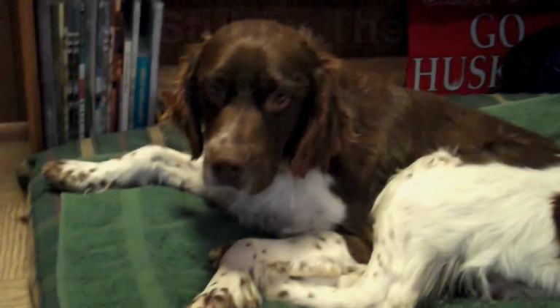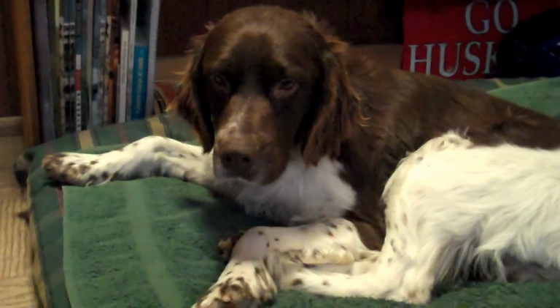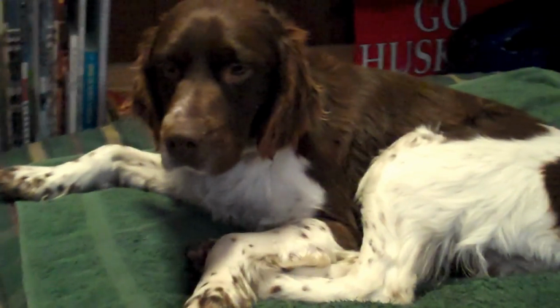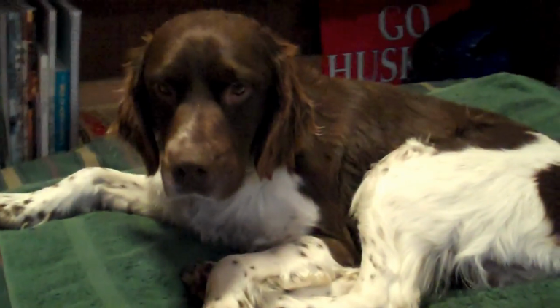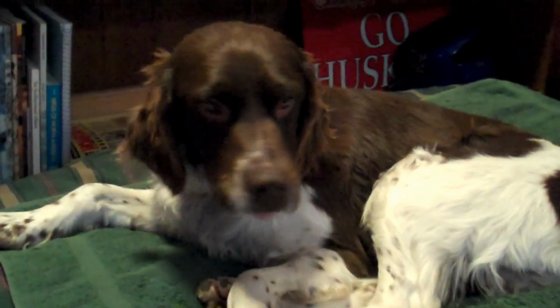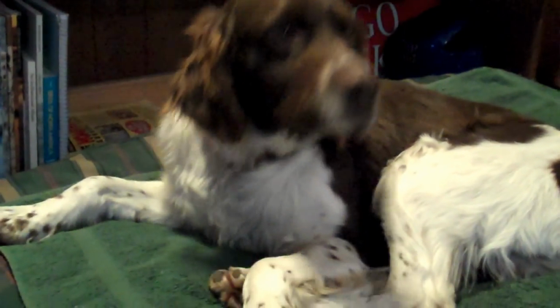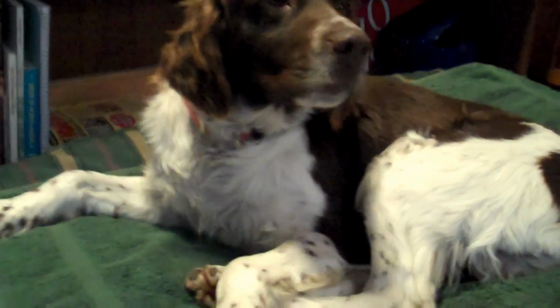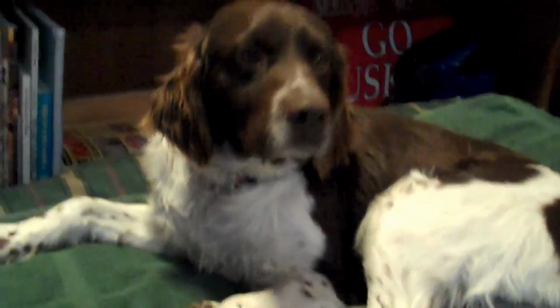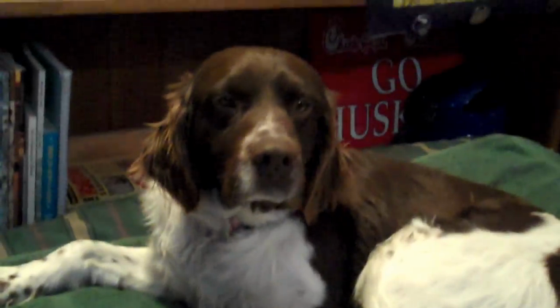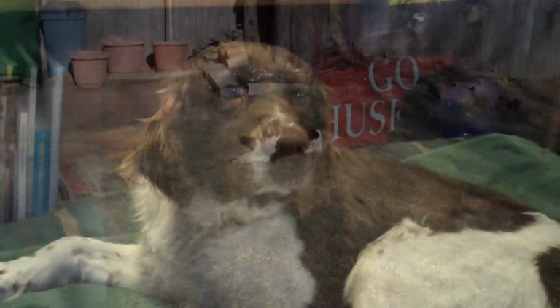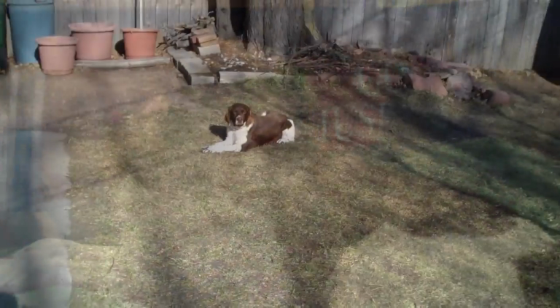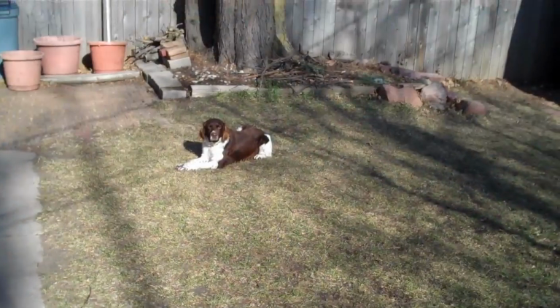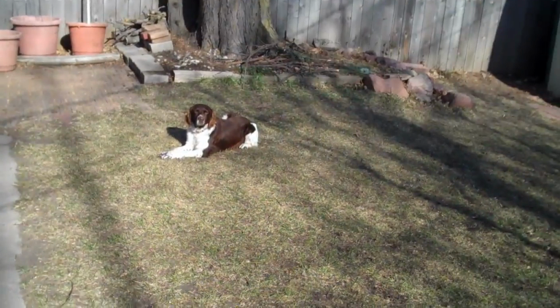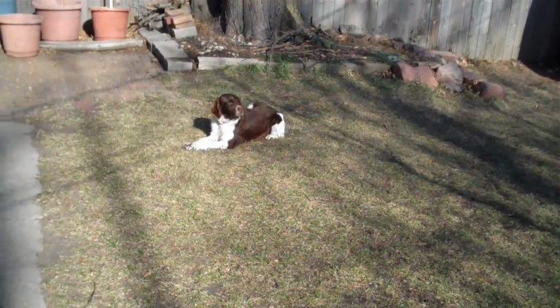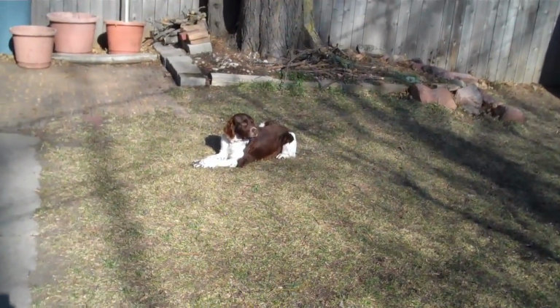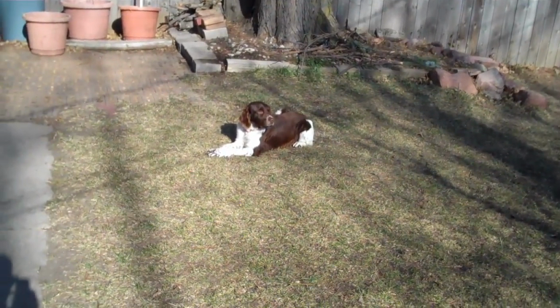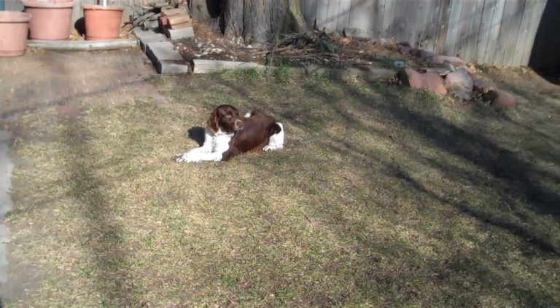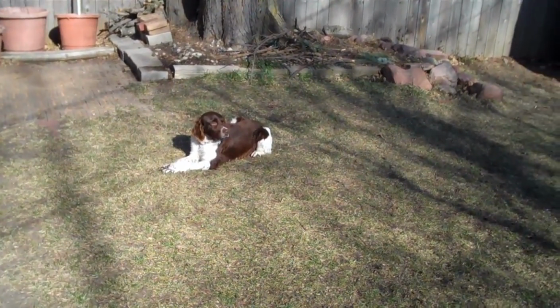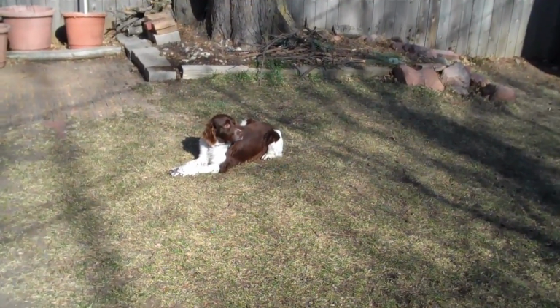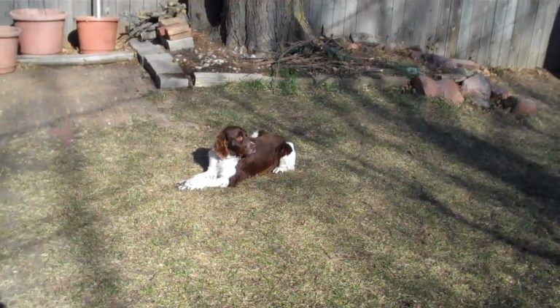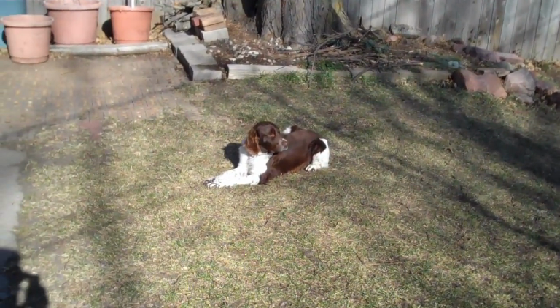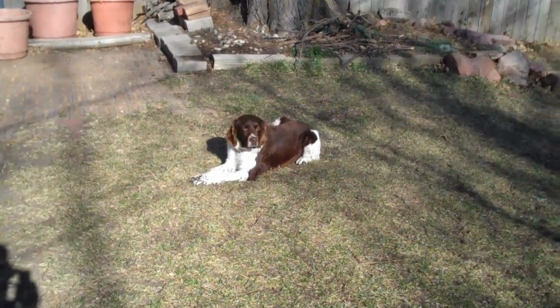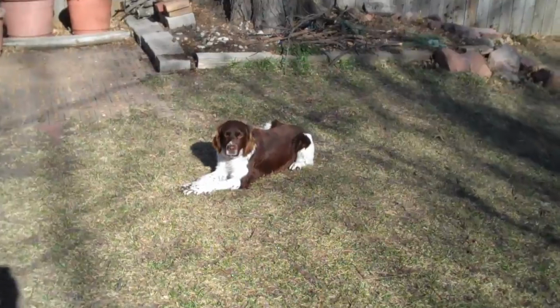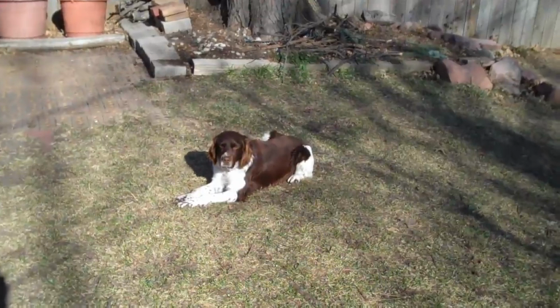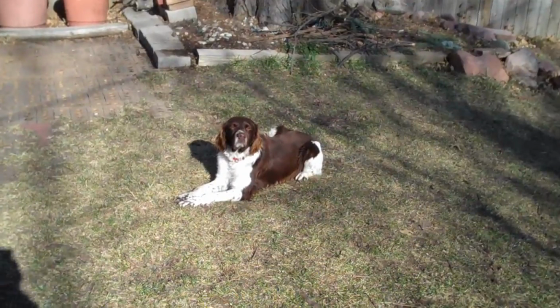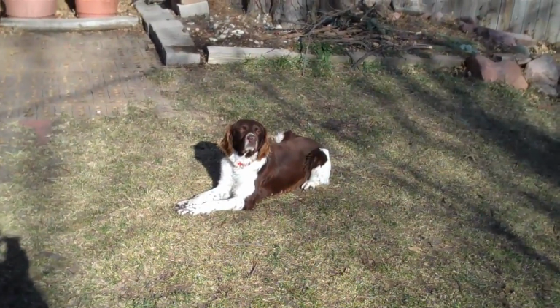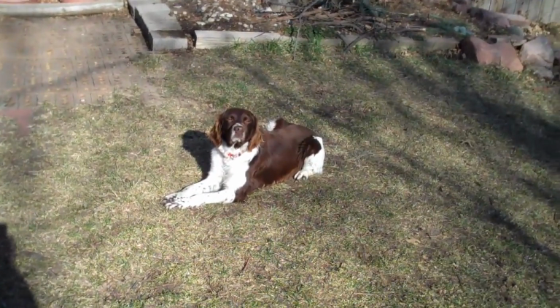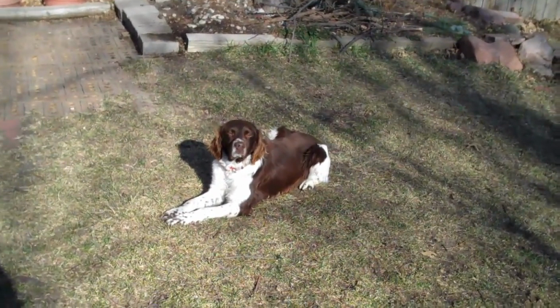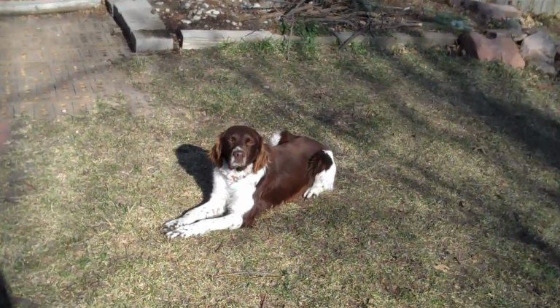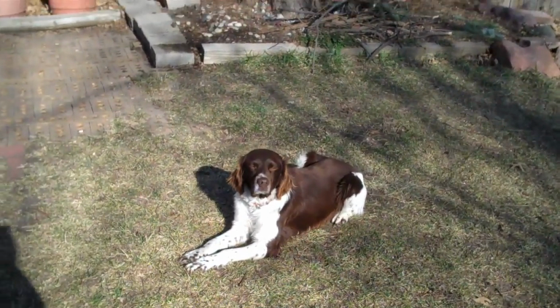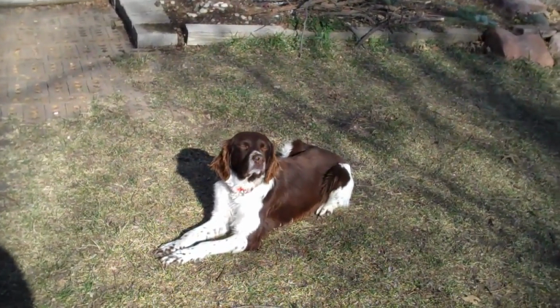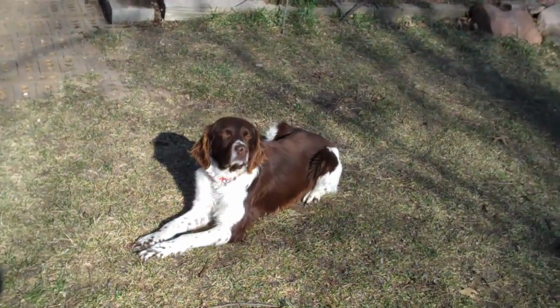This is our newest foster dog, Stubby. Stubby came from a shelter. Nobody knows his real name. We just started calling him Stubby because it doesn't take much to make his stub wag.